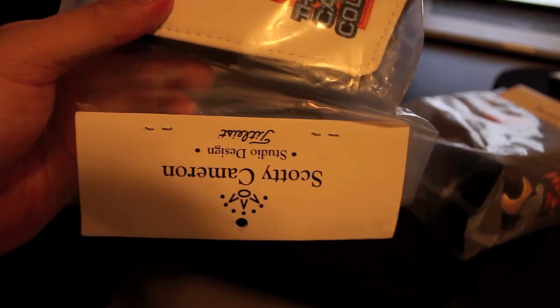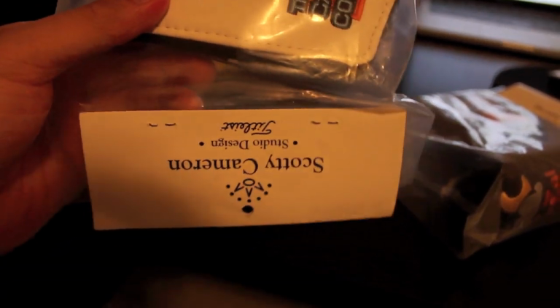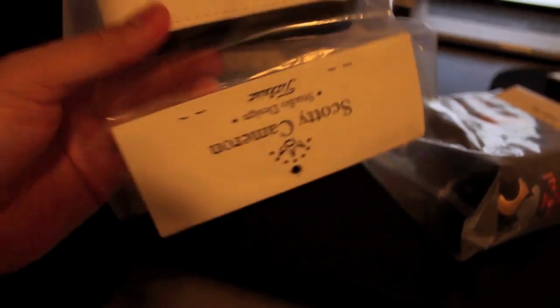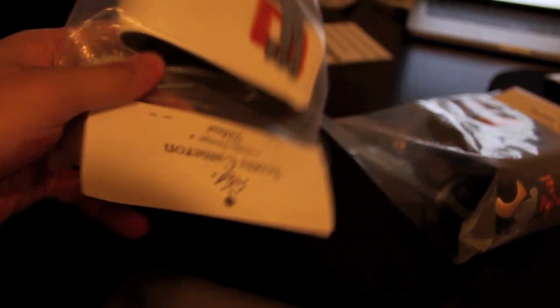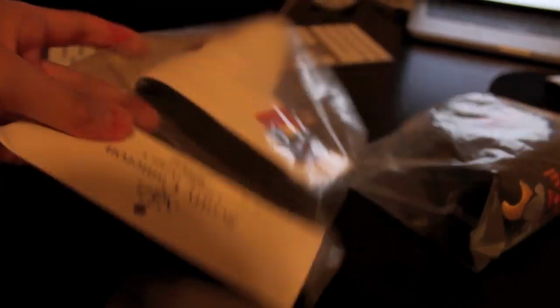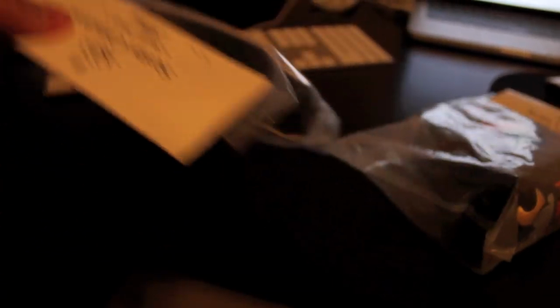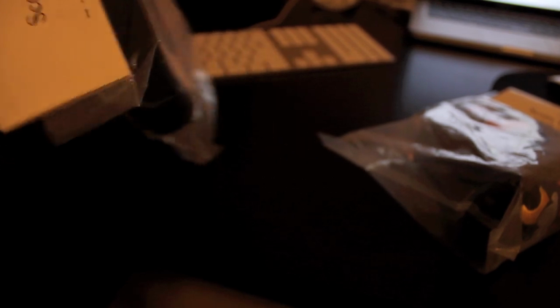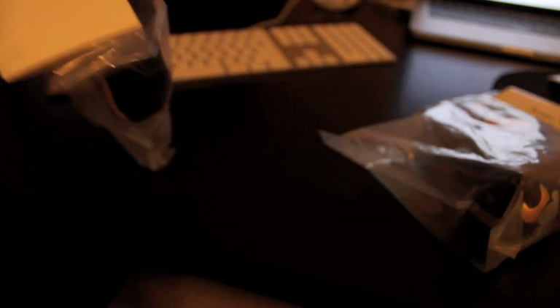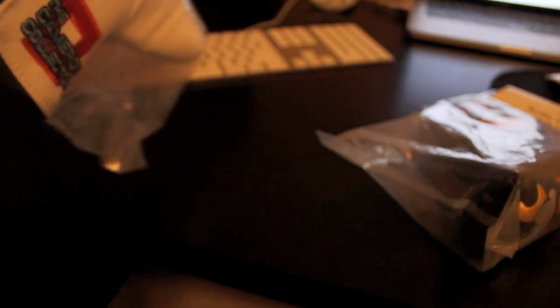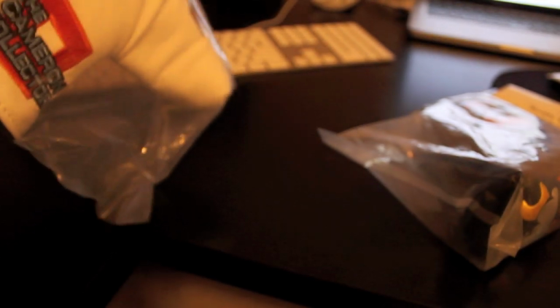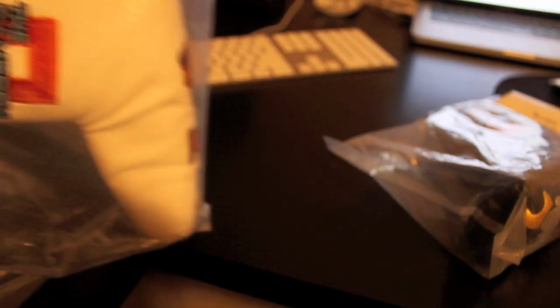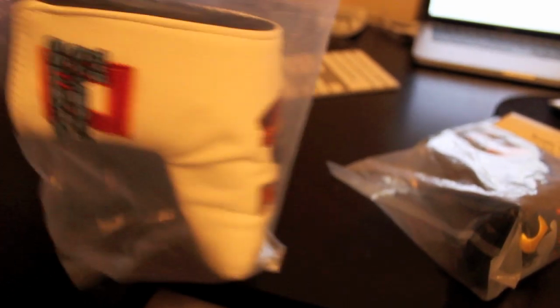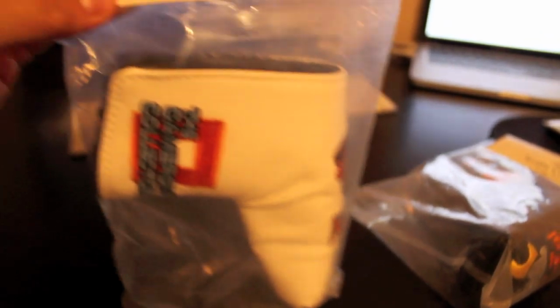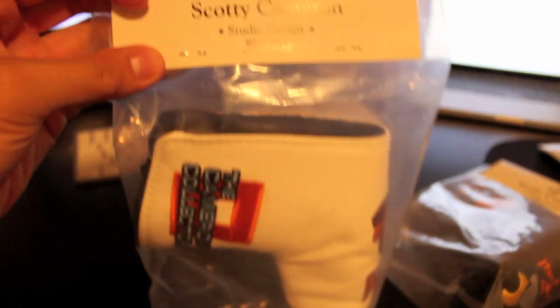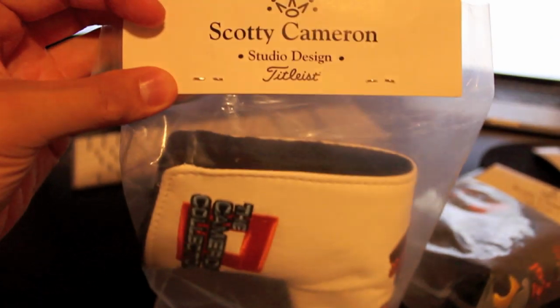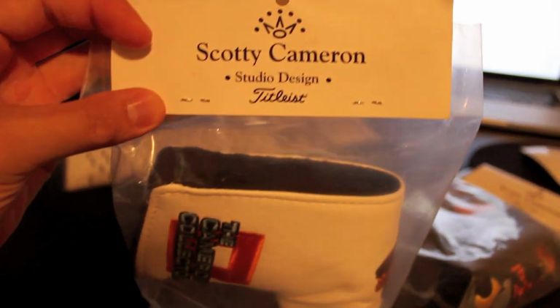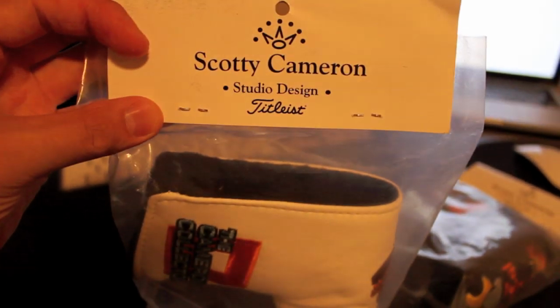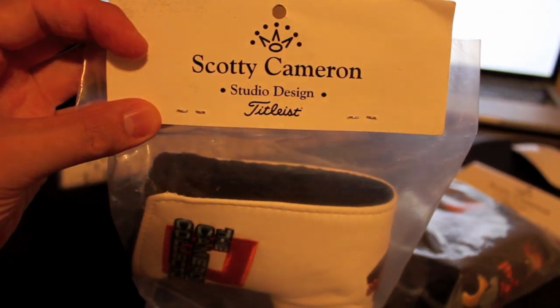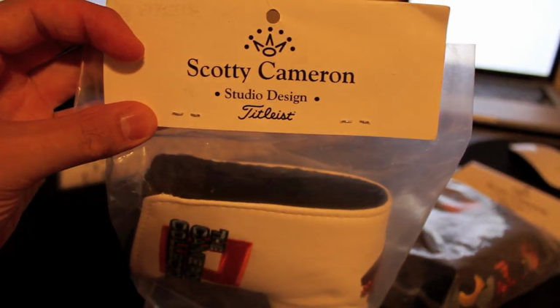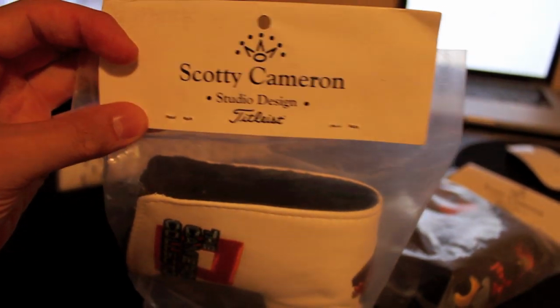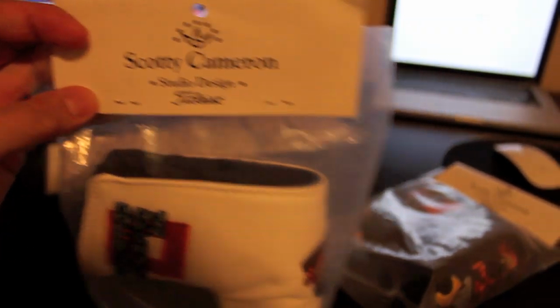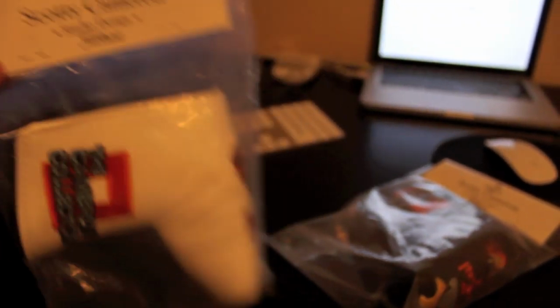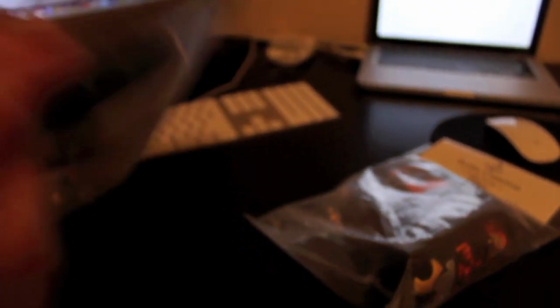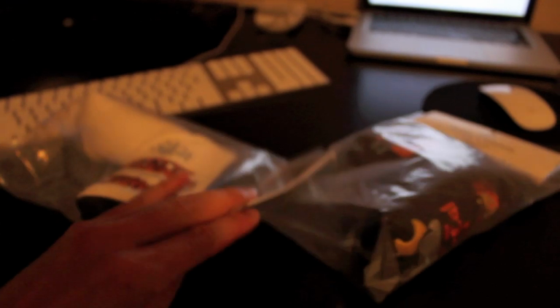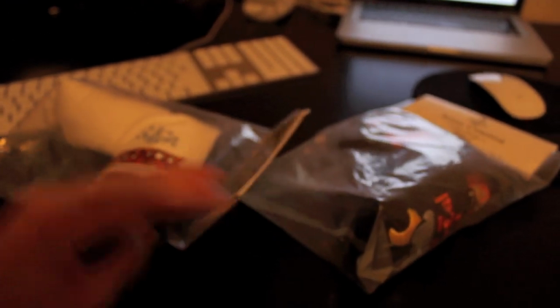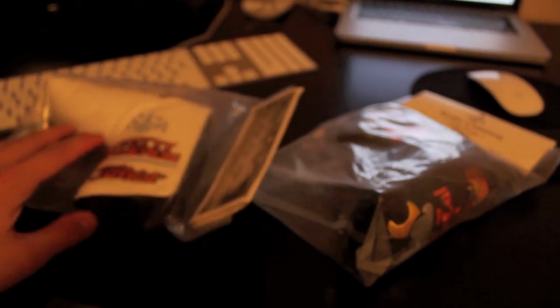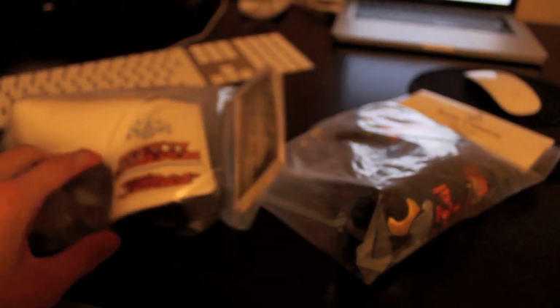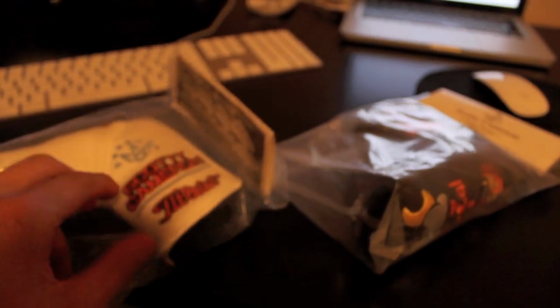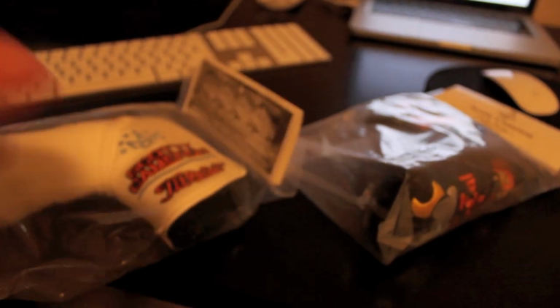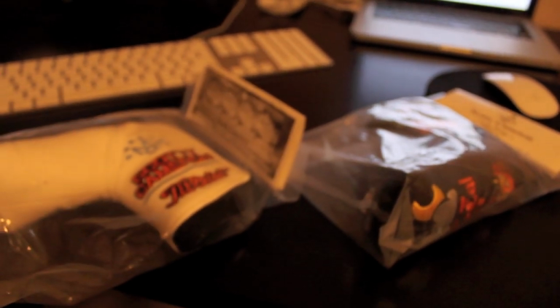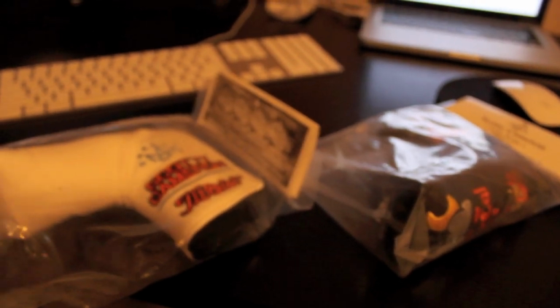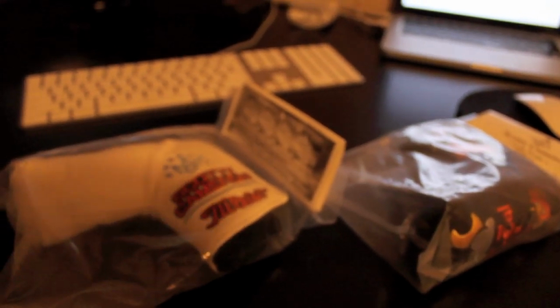As far as I know, all special event head covers do not come in packaging like this — they all come with putters. So if you do find one with the packaging, that's a clear sign of a fake.